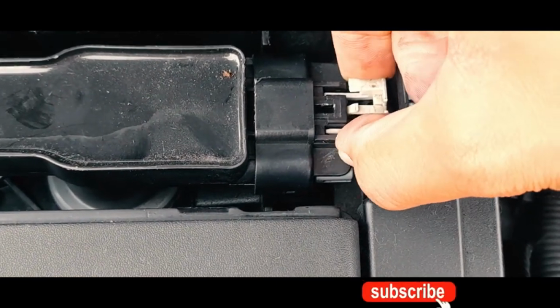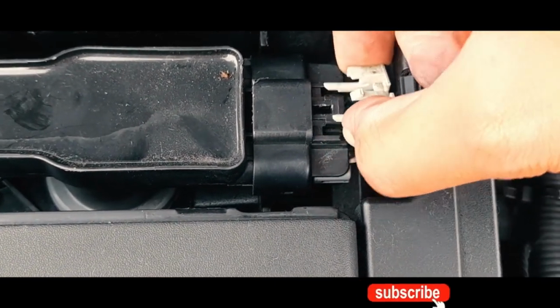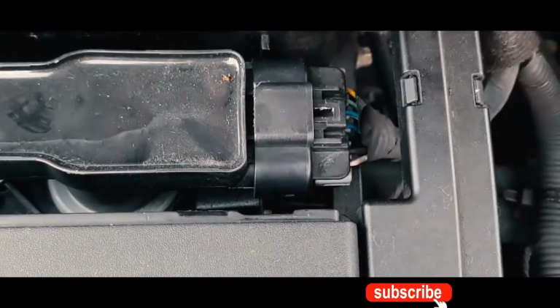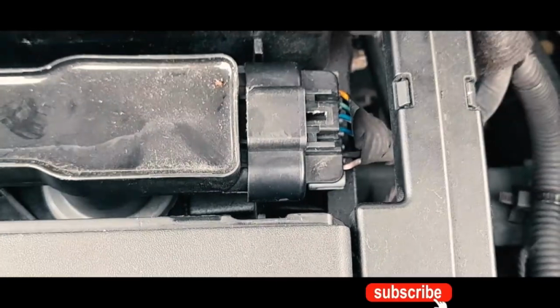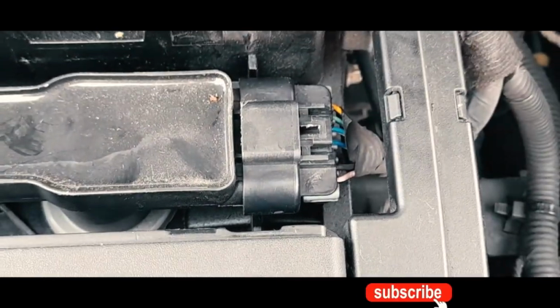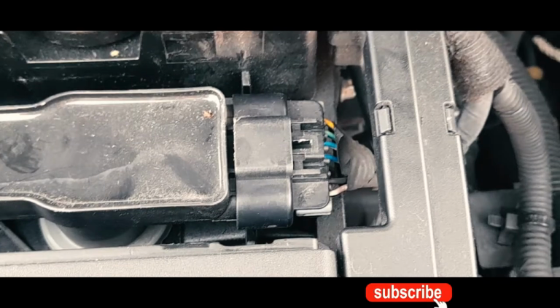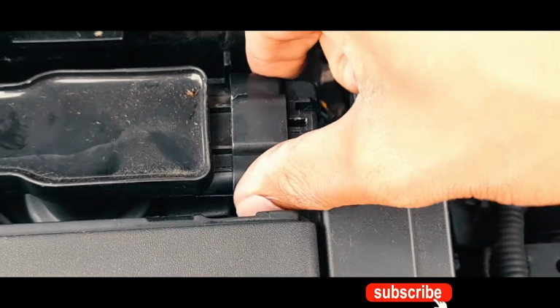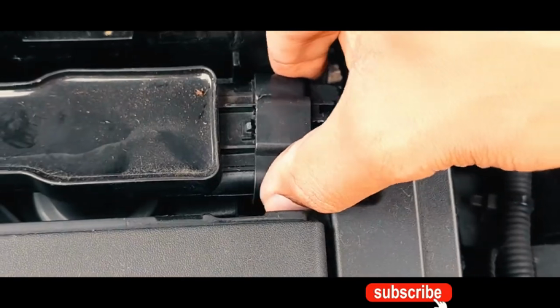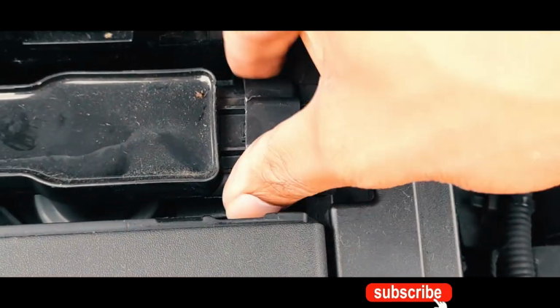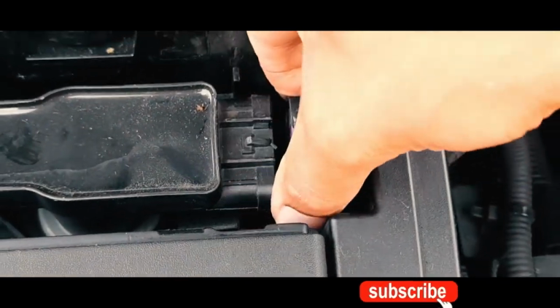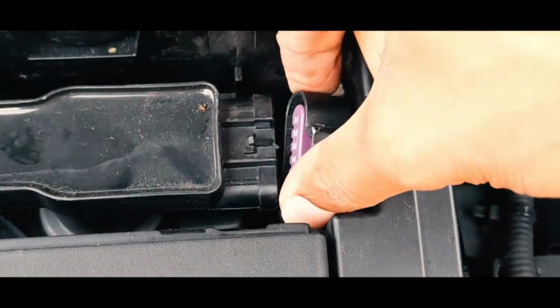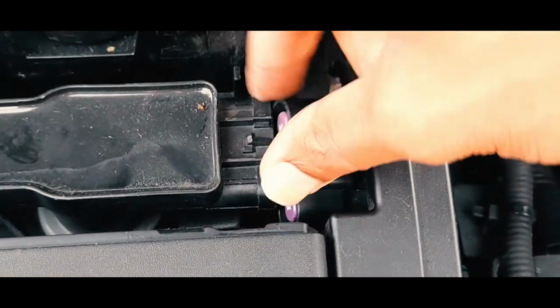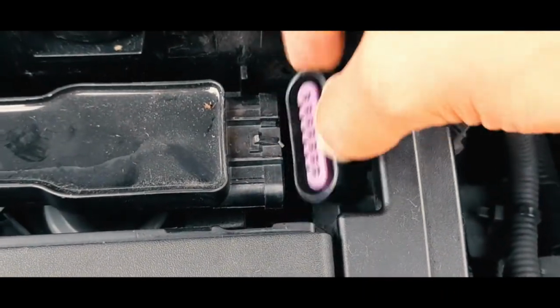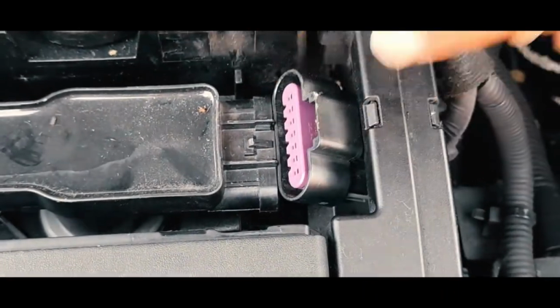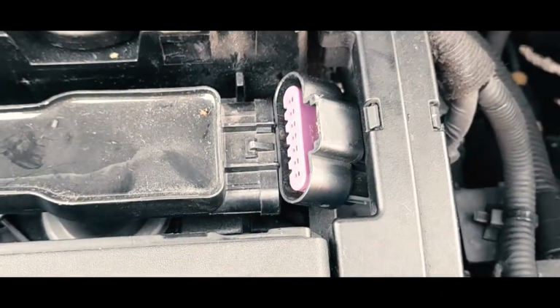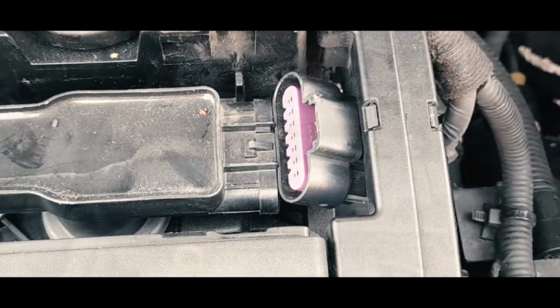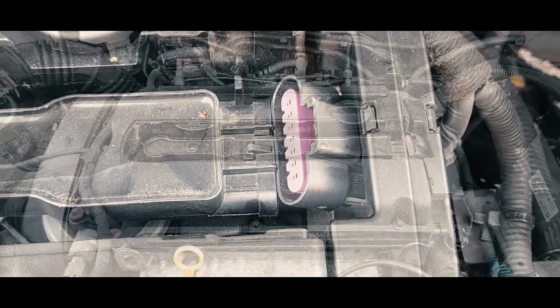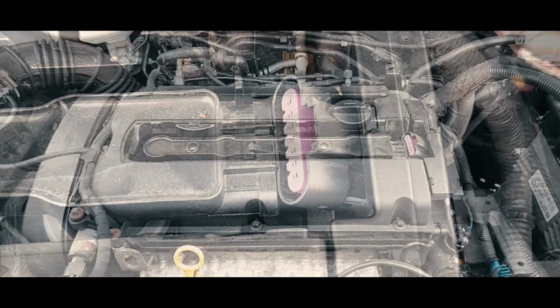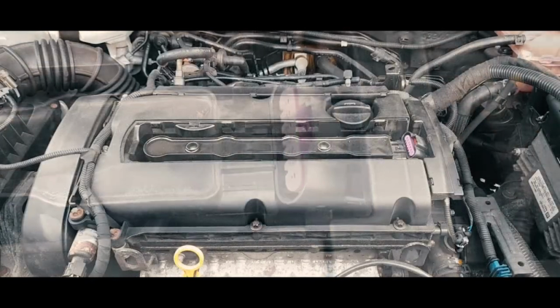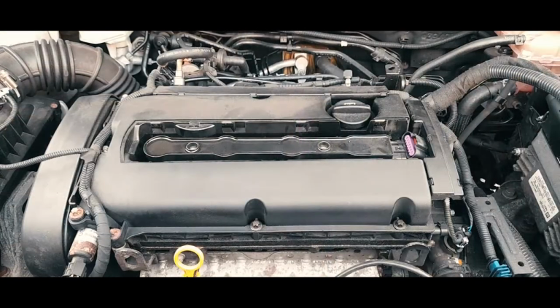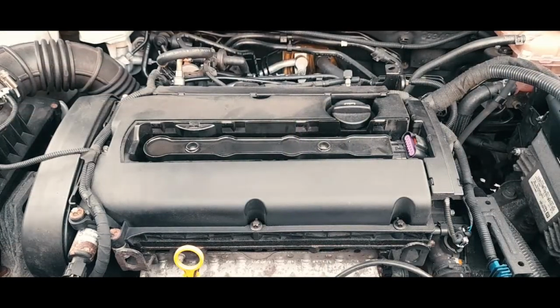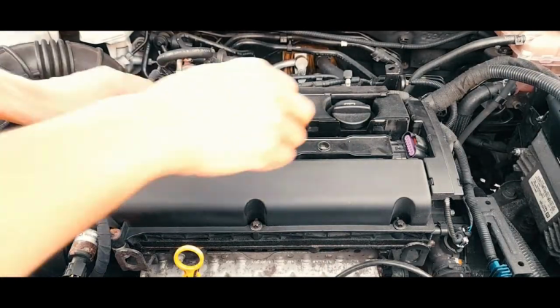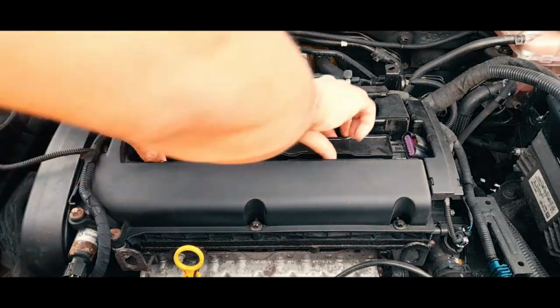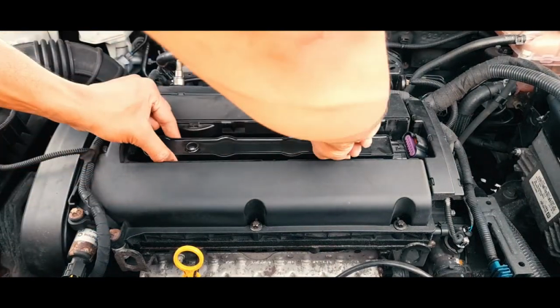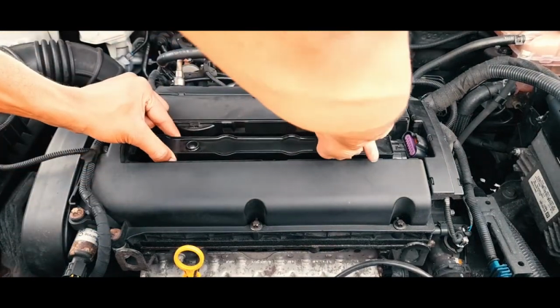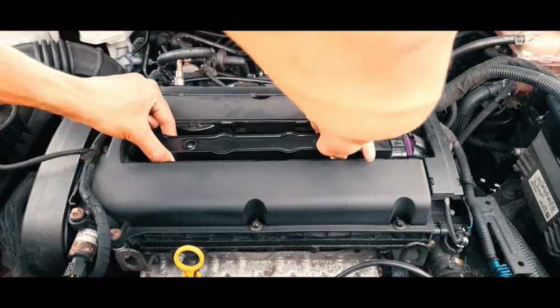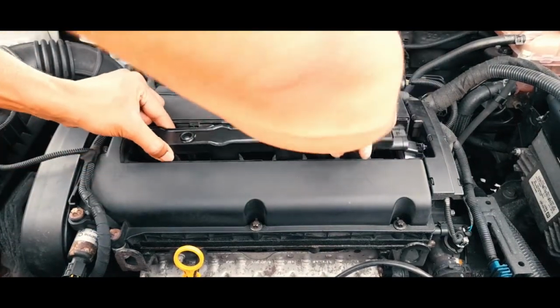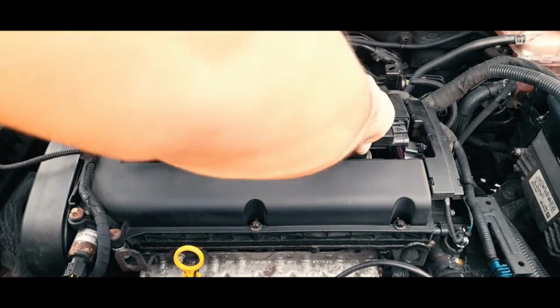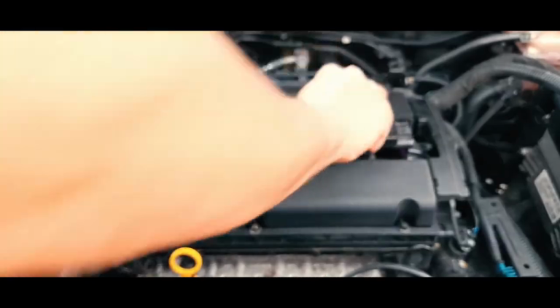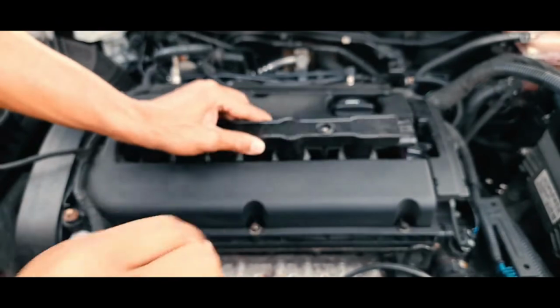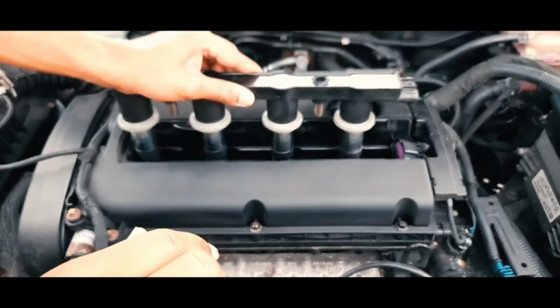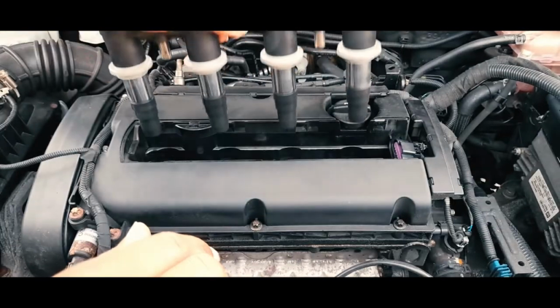As you will see in this video, I remove the battery terminal first — this is very important. You can do it without doing so, but I recommend removing the battery terminal before you start.